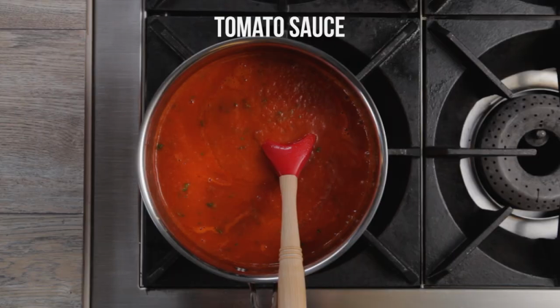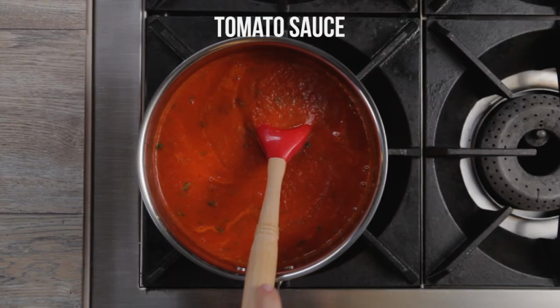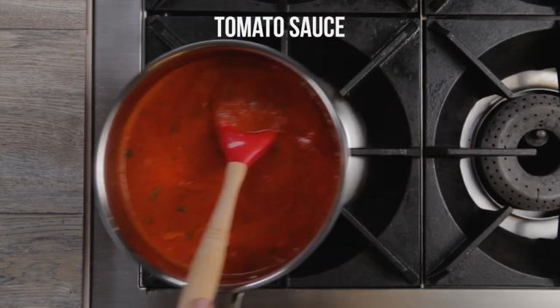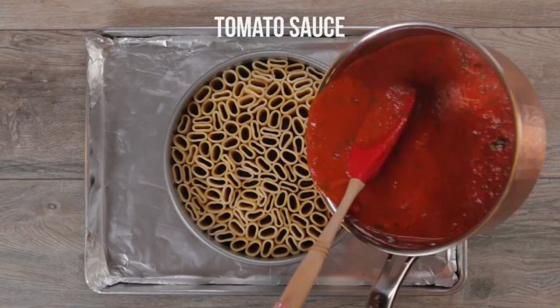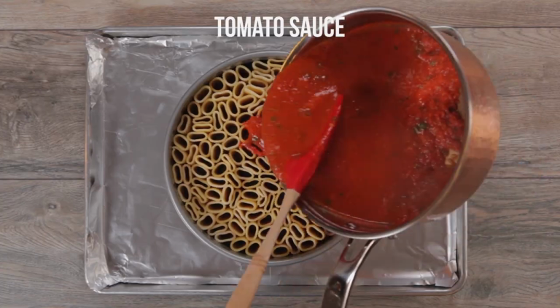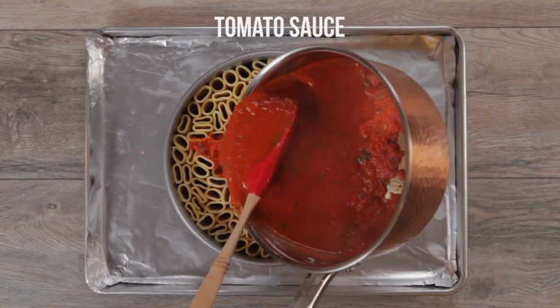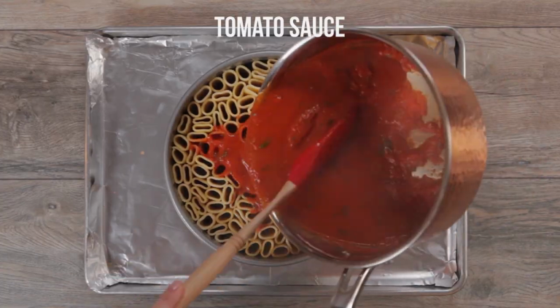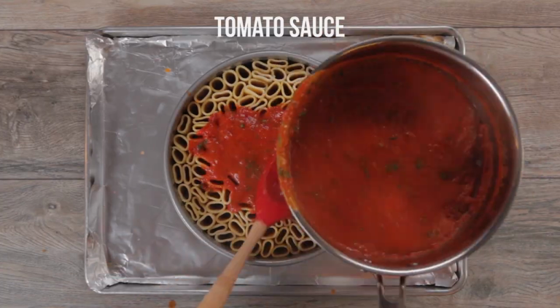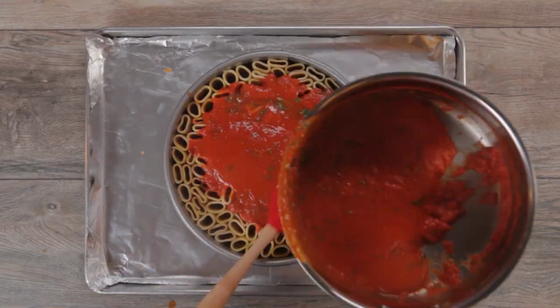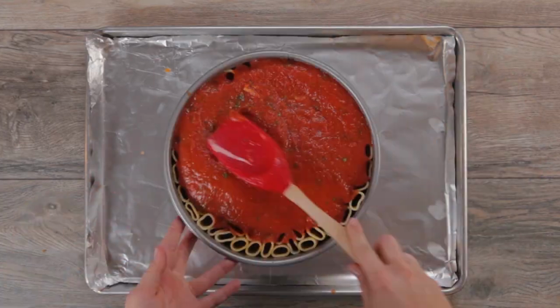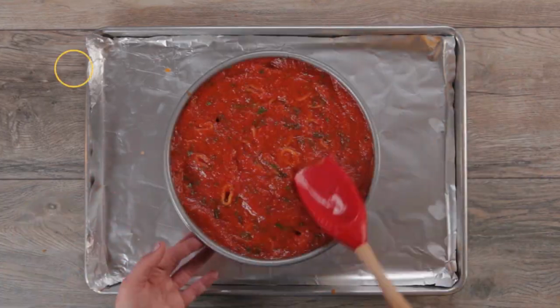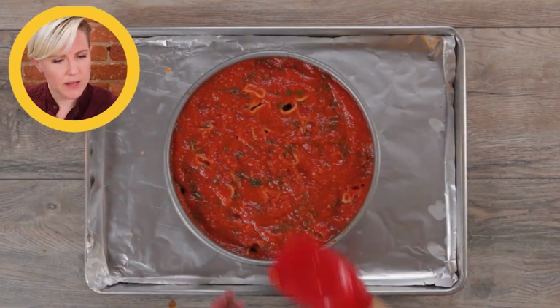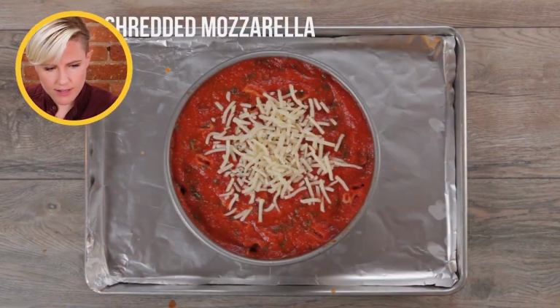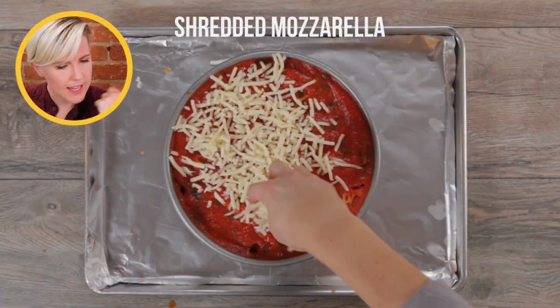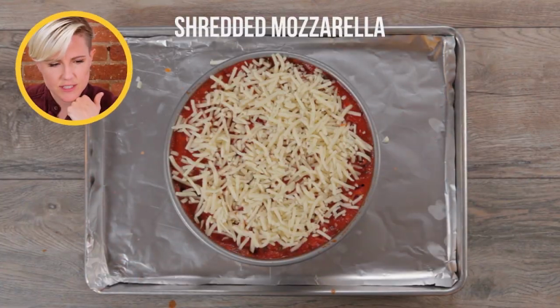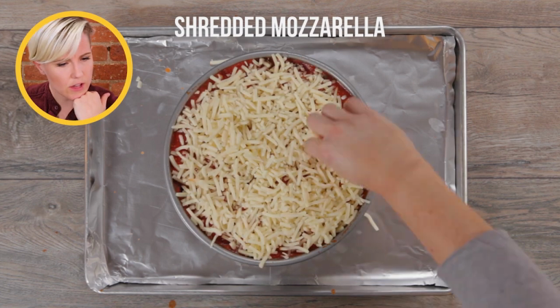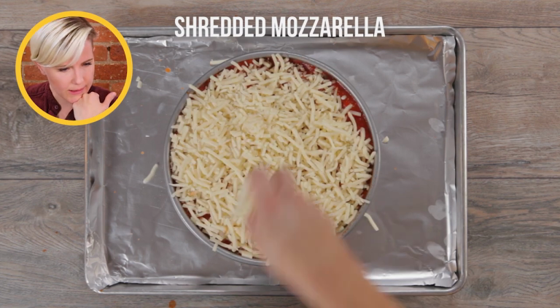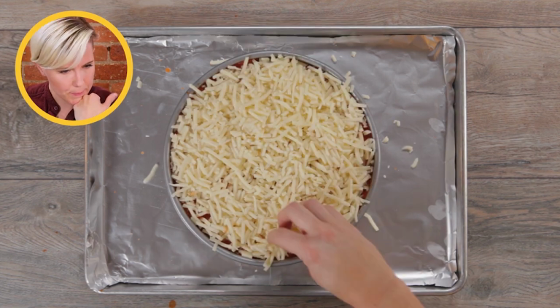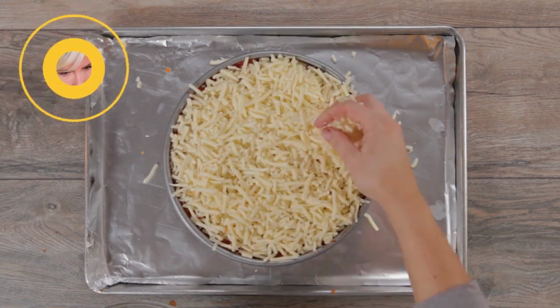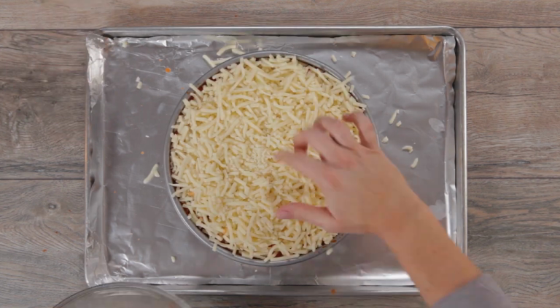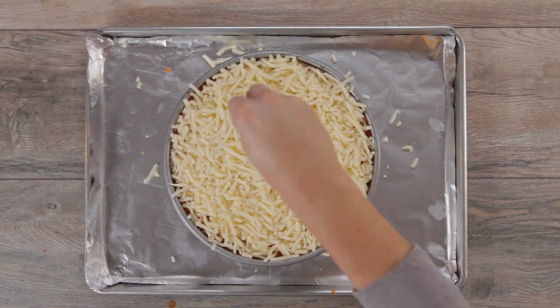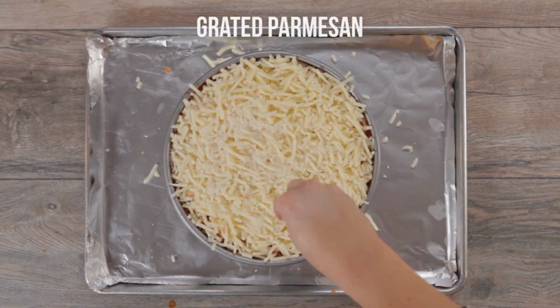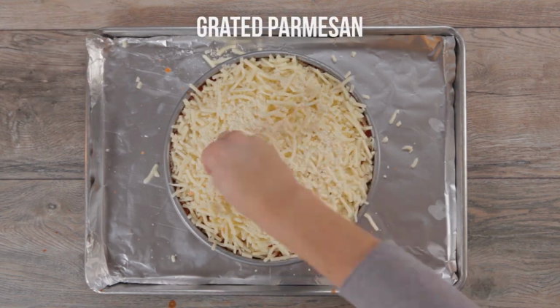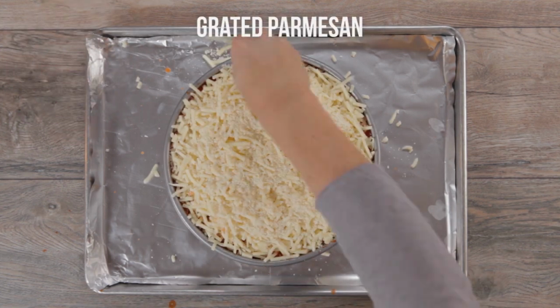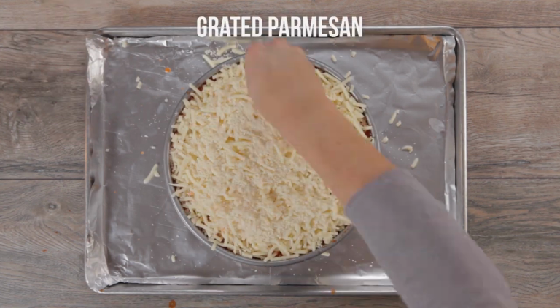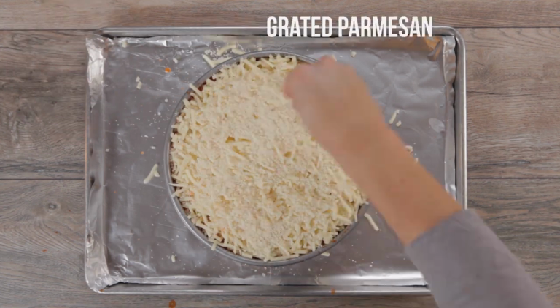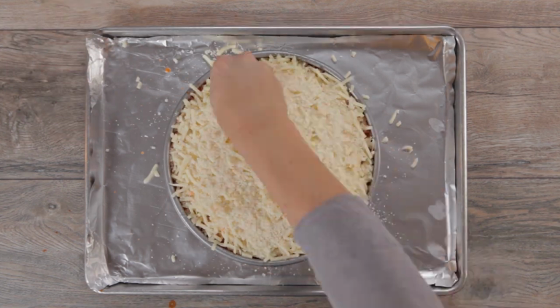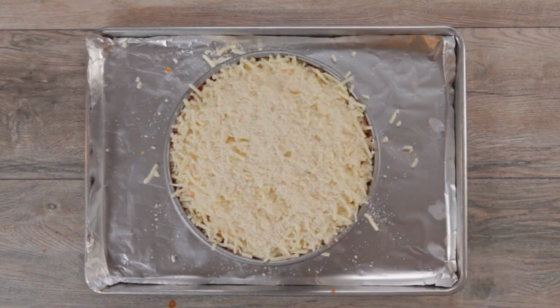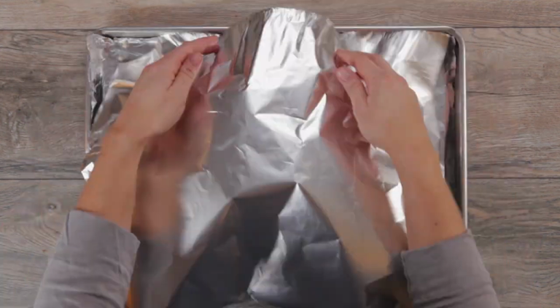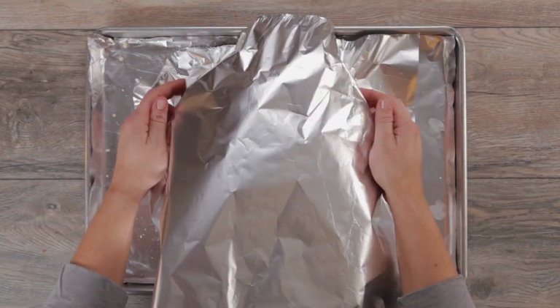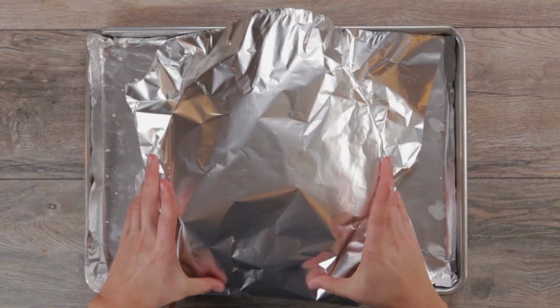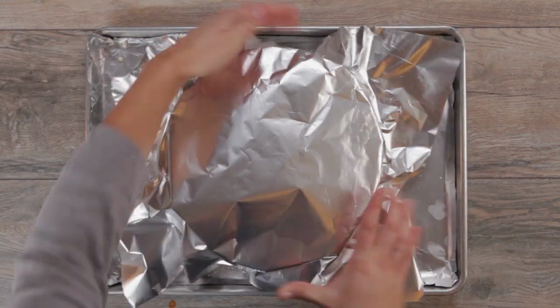Tomato sauce. Love it. Shredded mozzarella. I like where this is going. Grated Parmesan. I like it even more. Give me a third cheese and I'm sold.